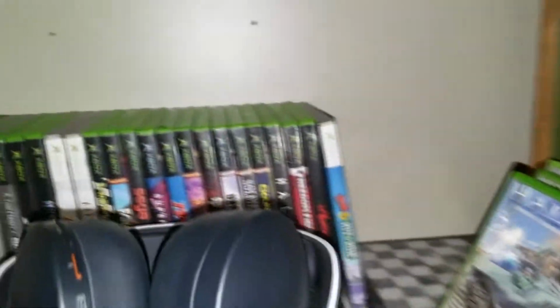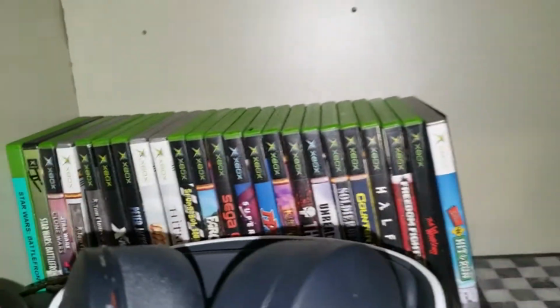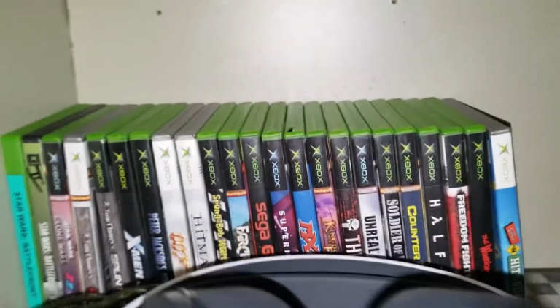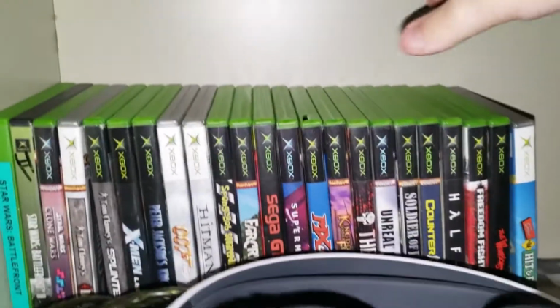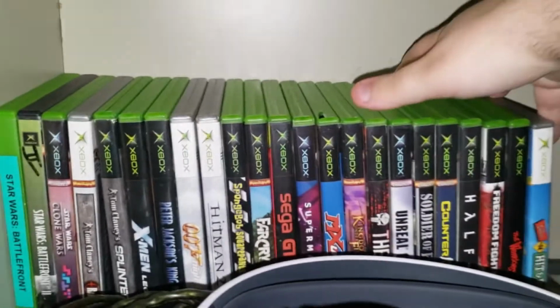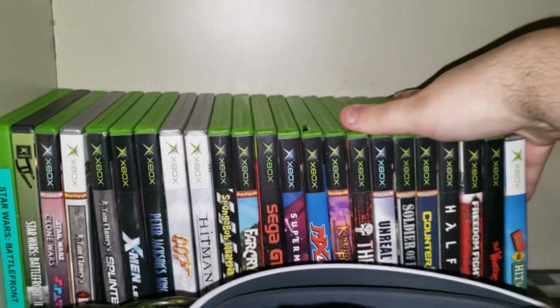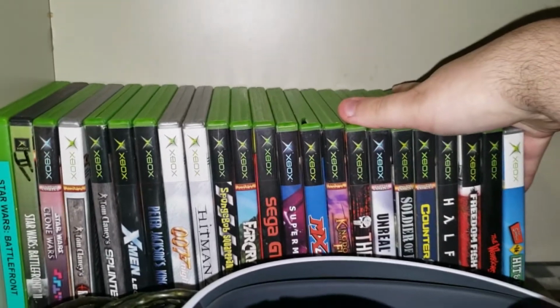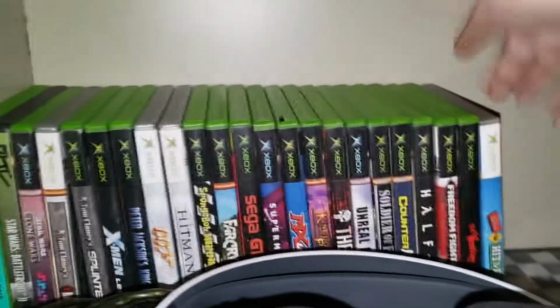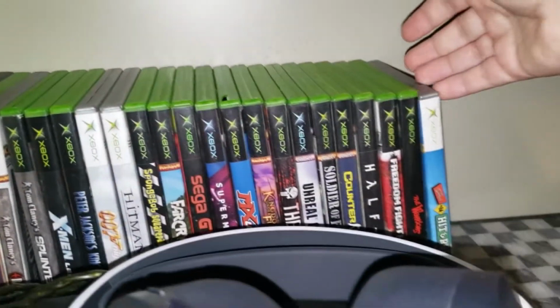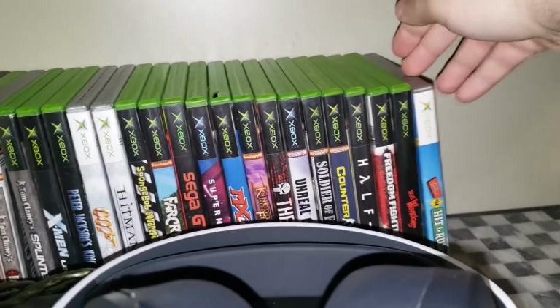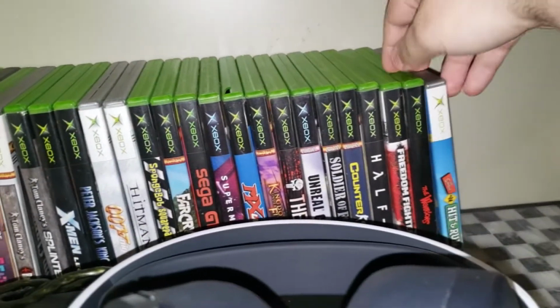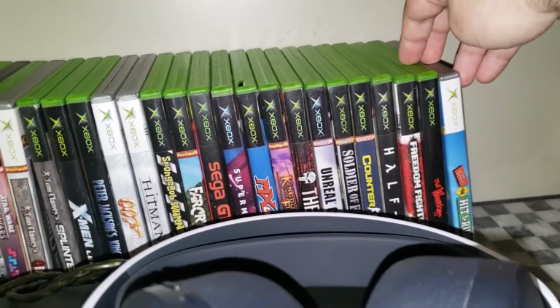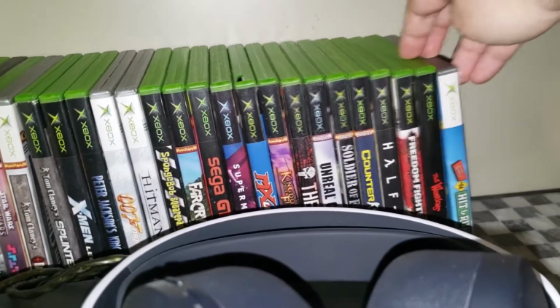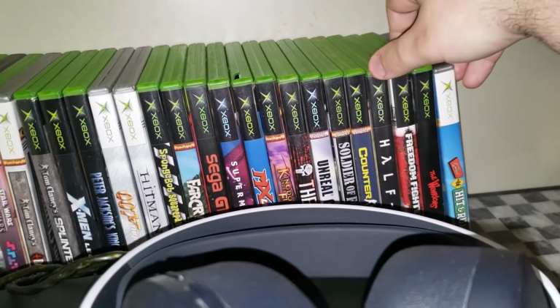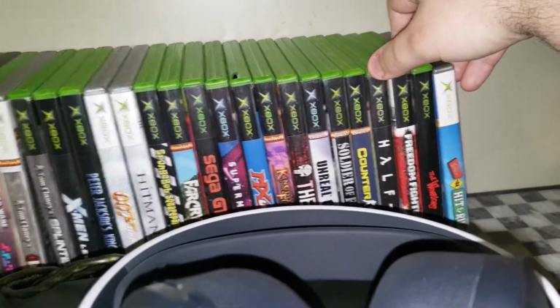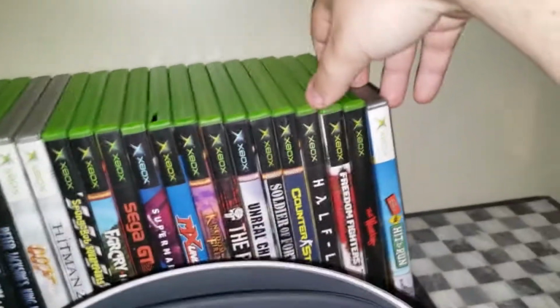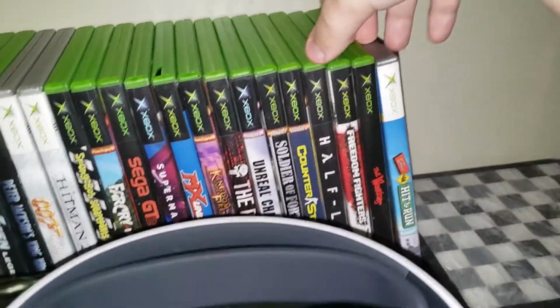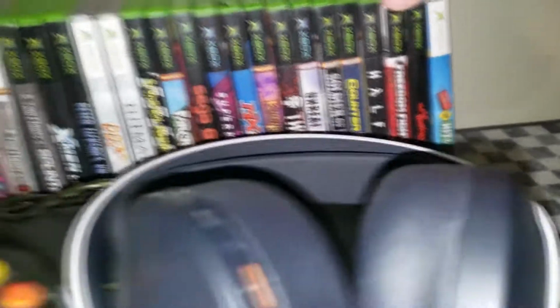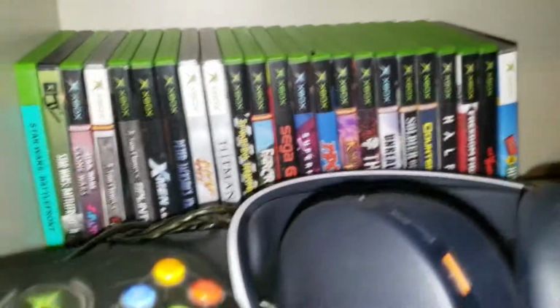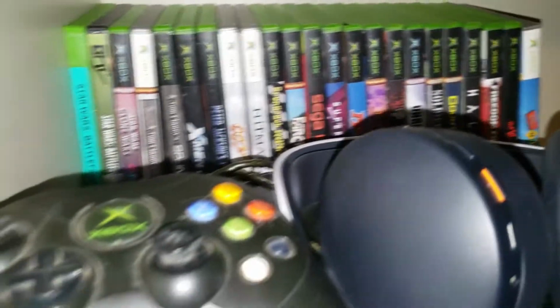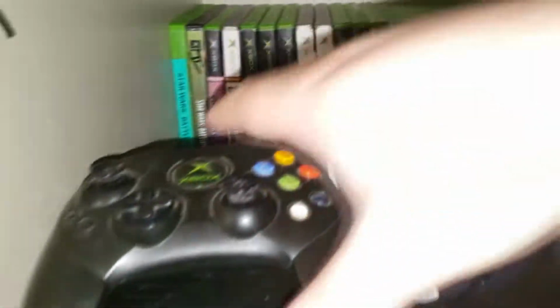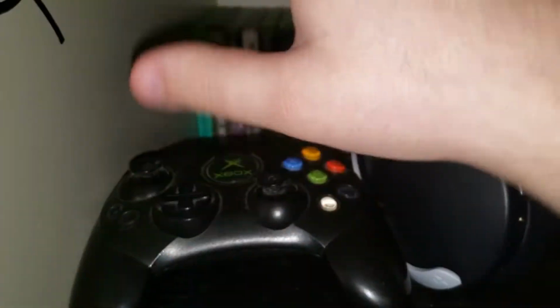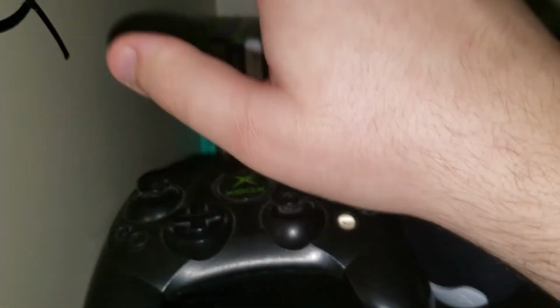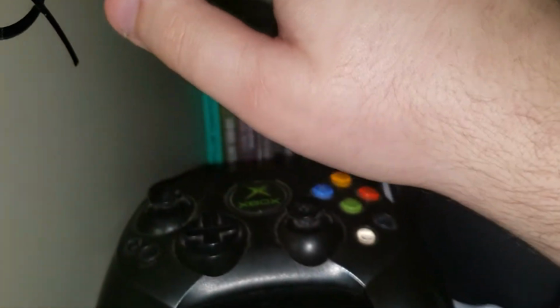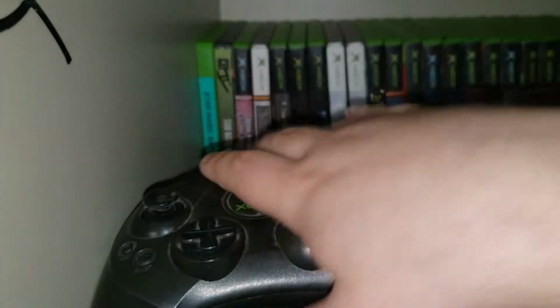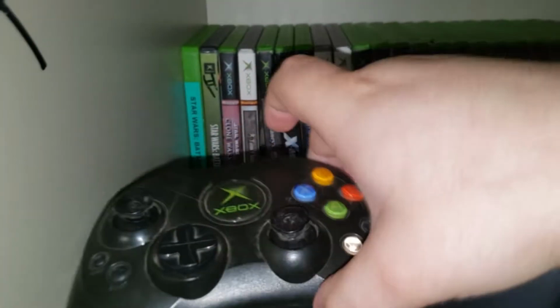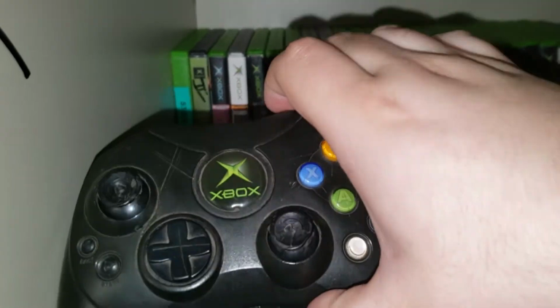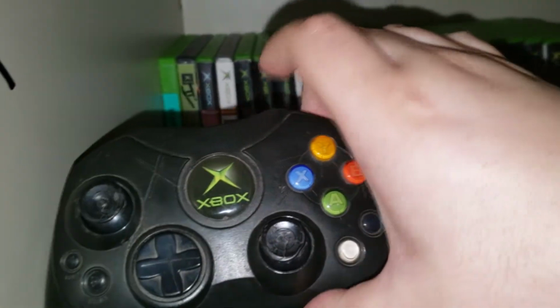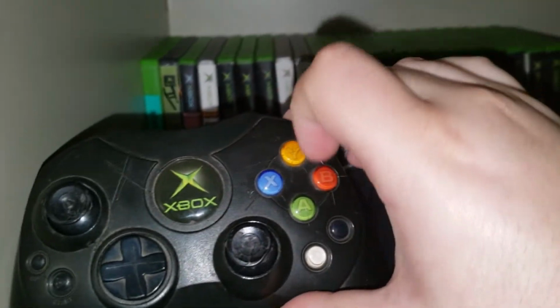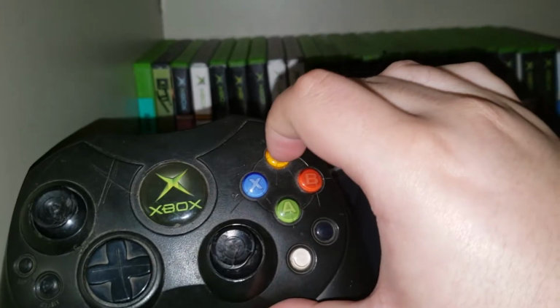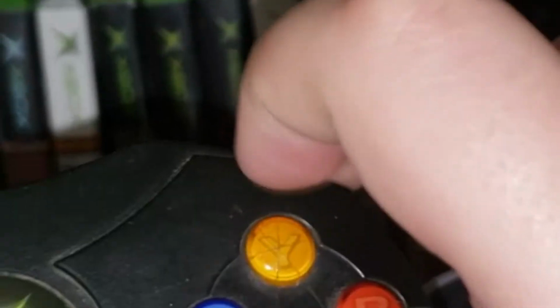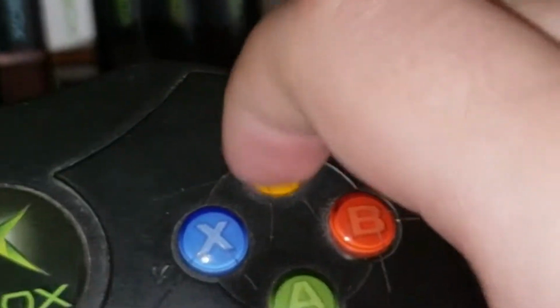In the back here we got the original Xbox games: Hit and Run, Warriors, Half-Life 2. We got the Controller S — this one's messed up, it's been scratched.